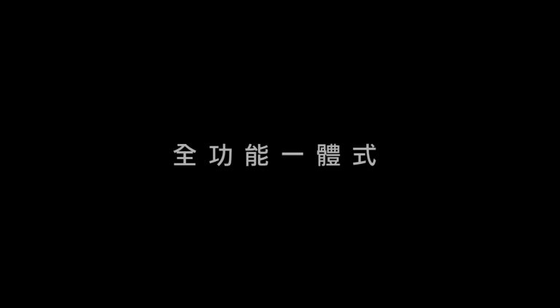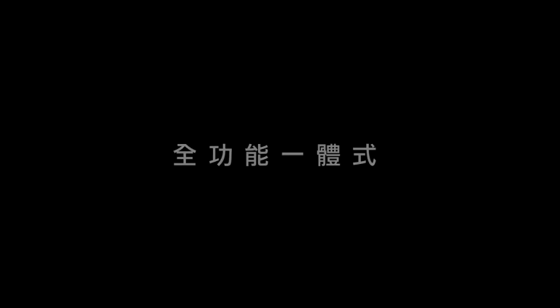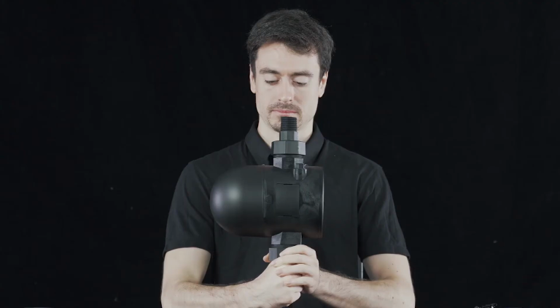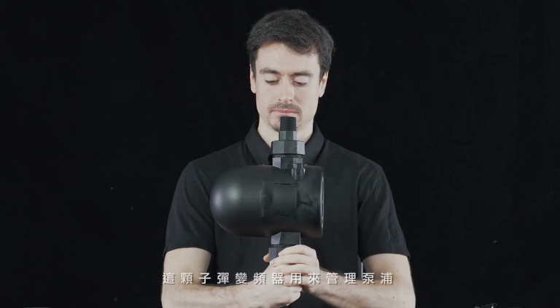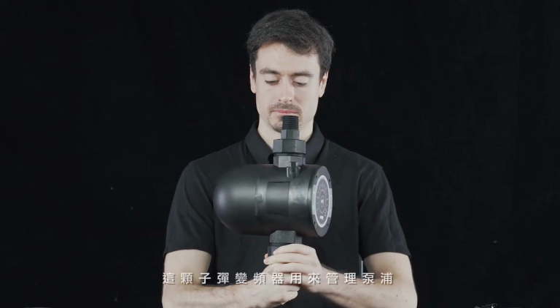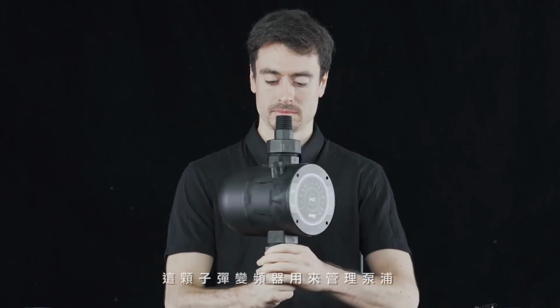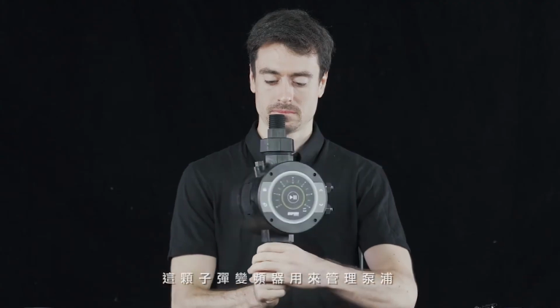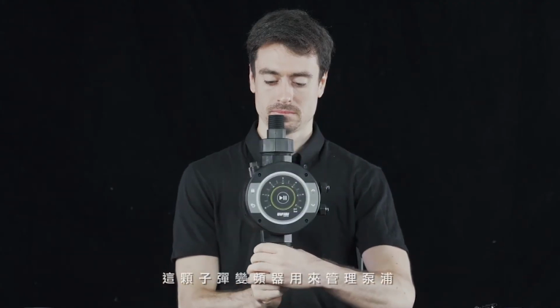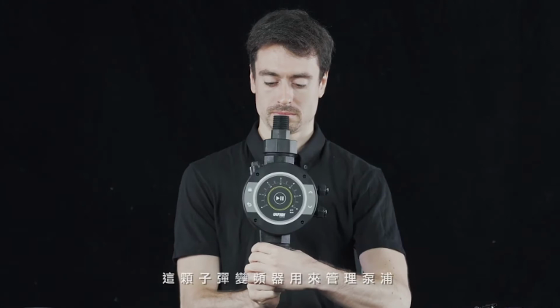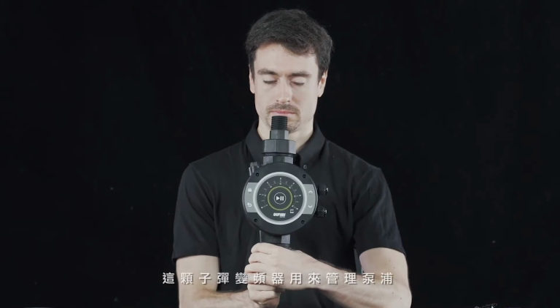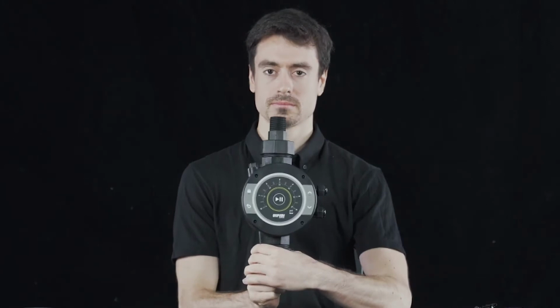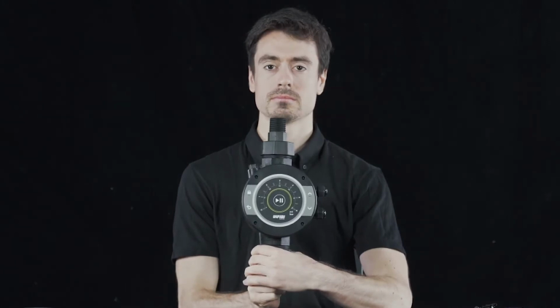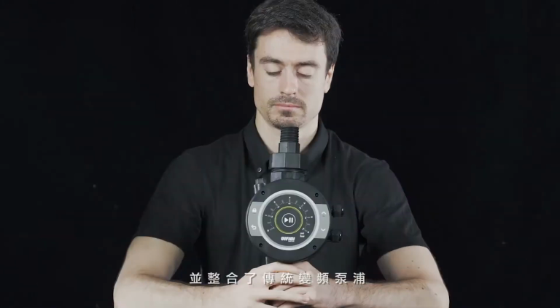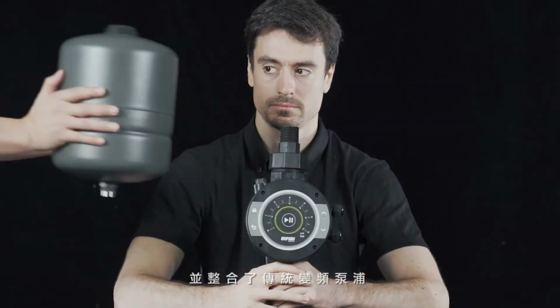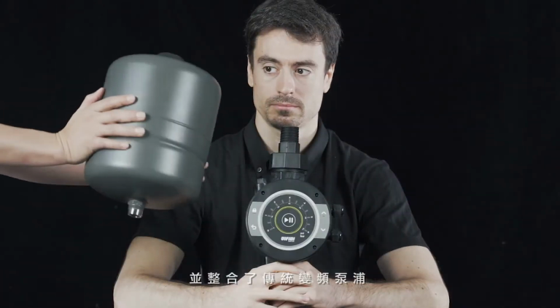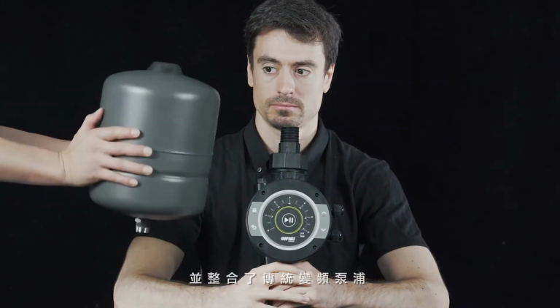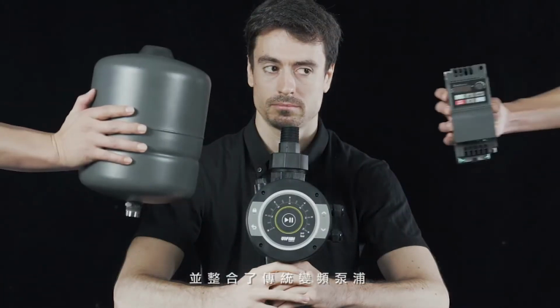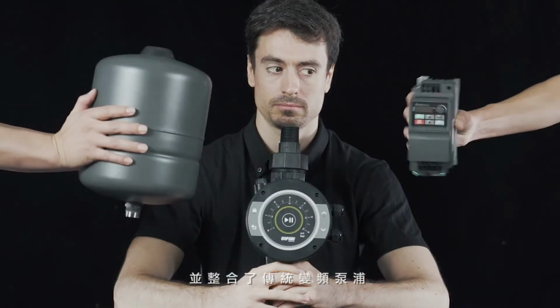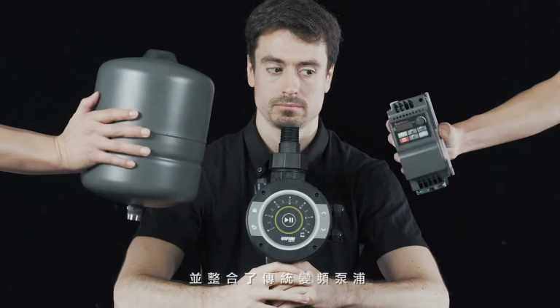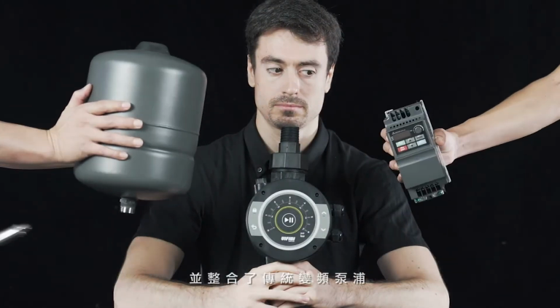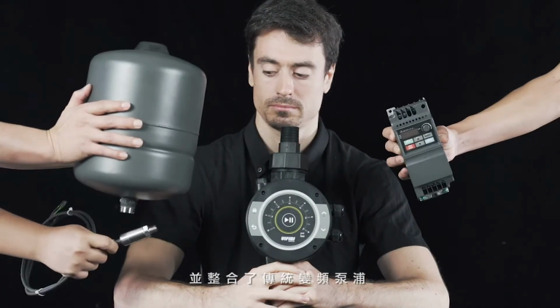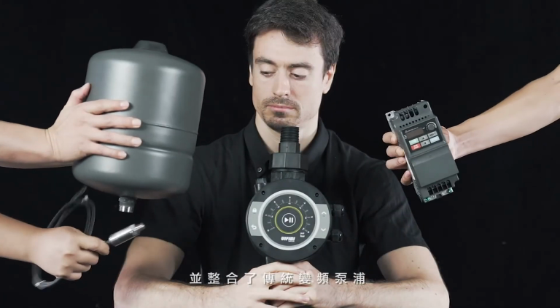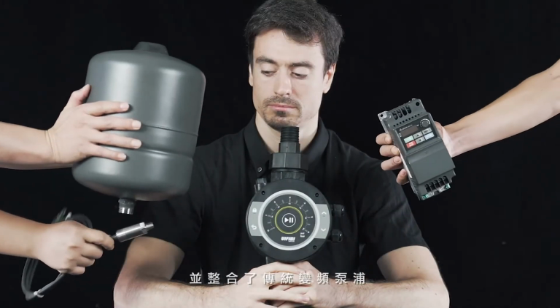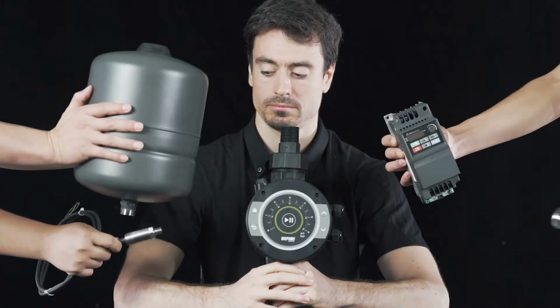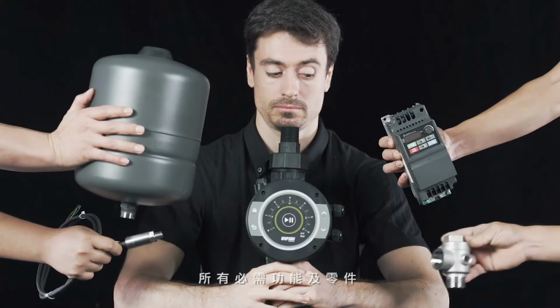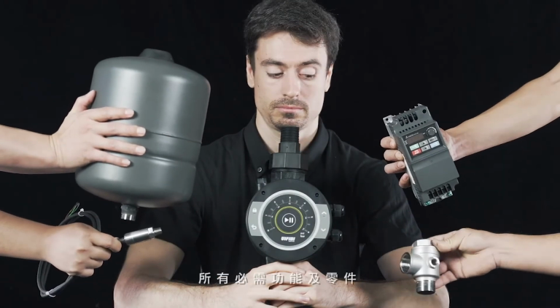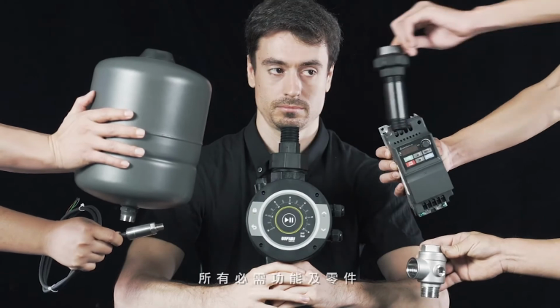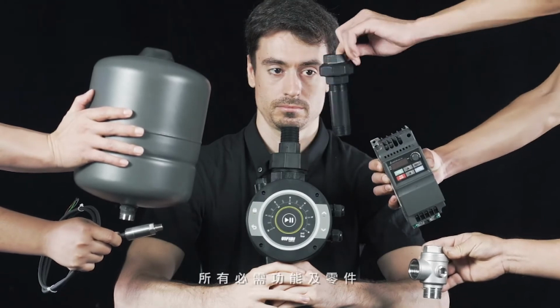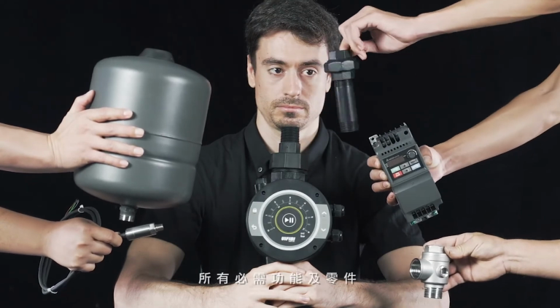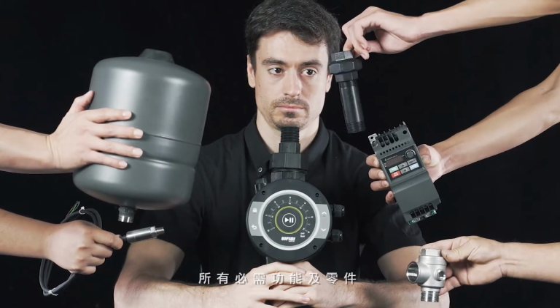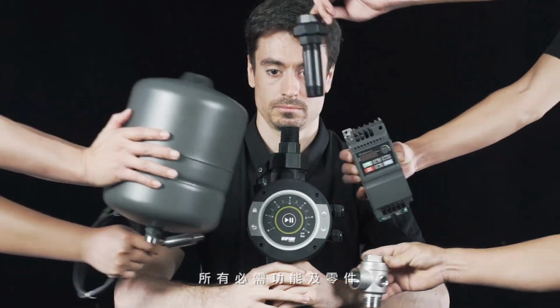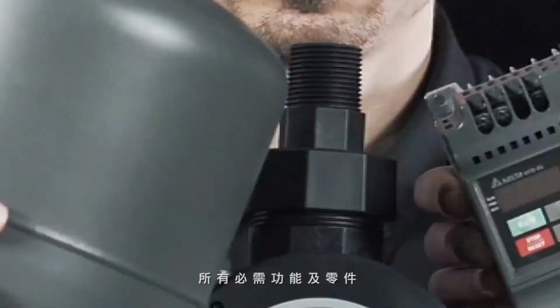This VFD manages pumps and also integrates all the required functionalities of a conventional inverter booster pump.